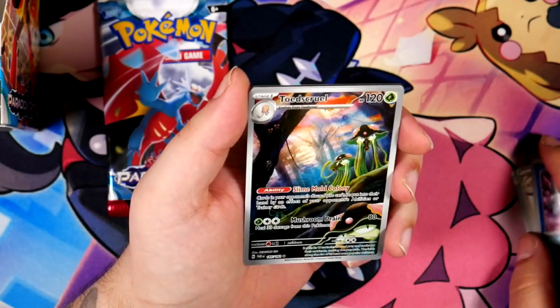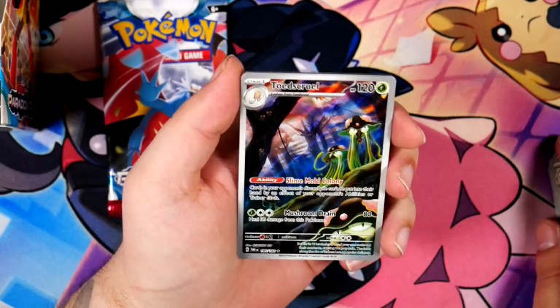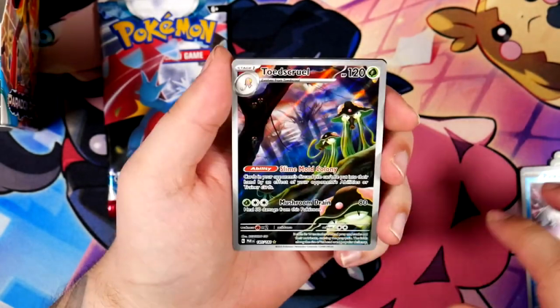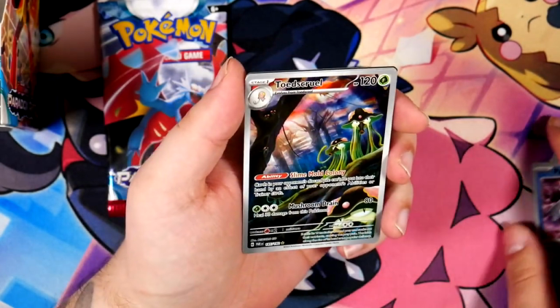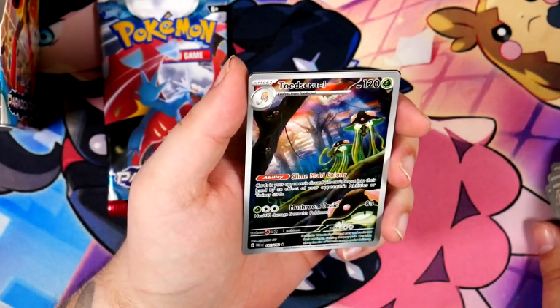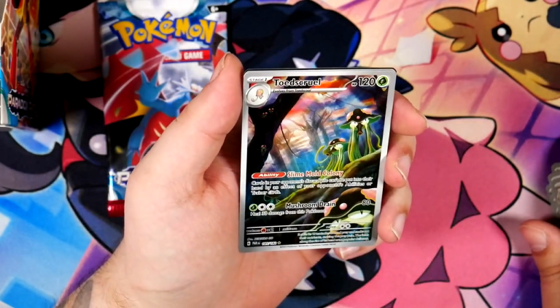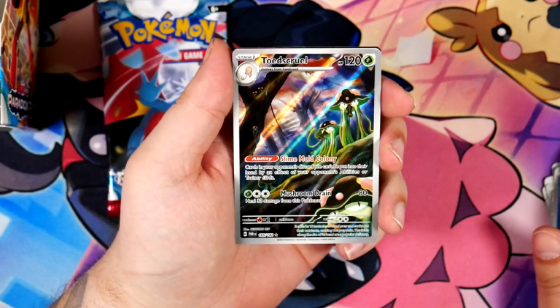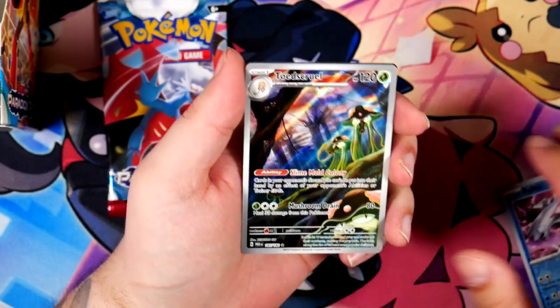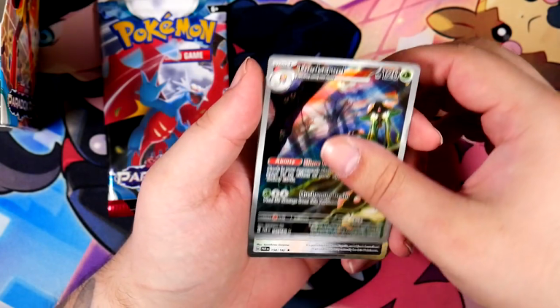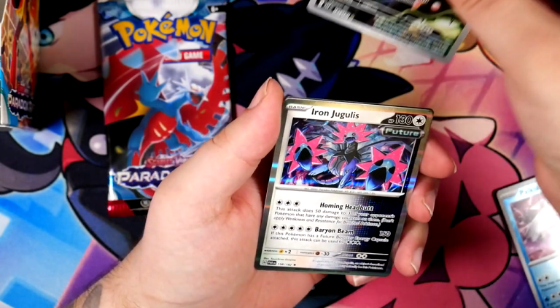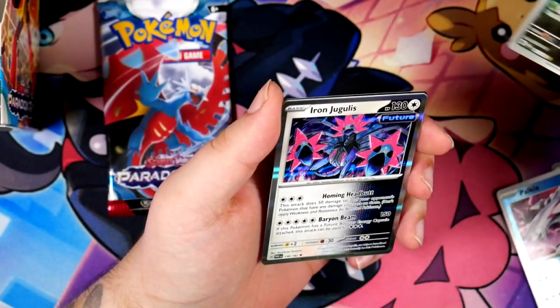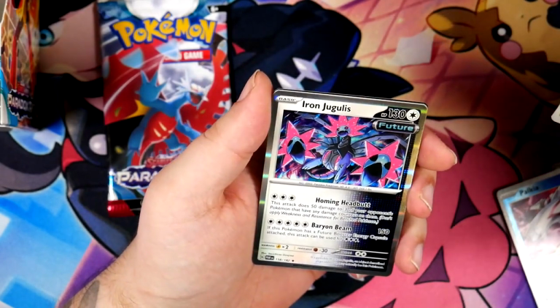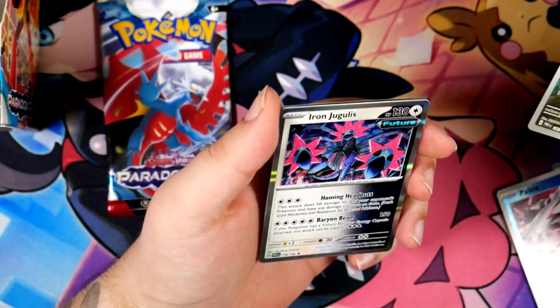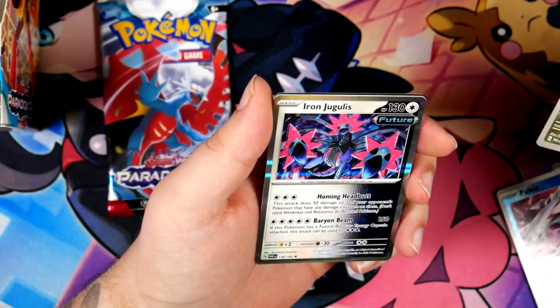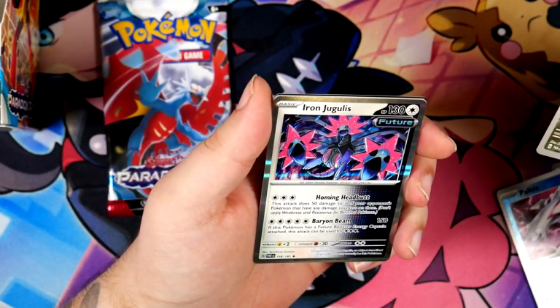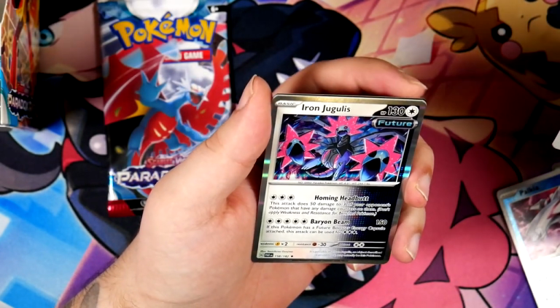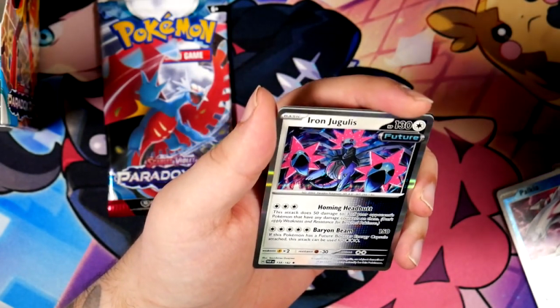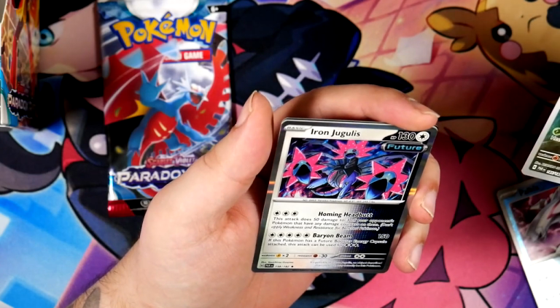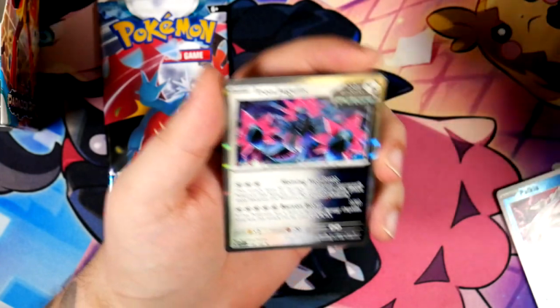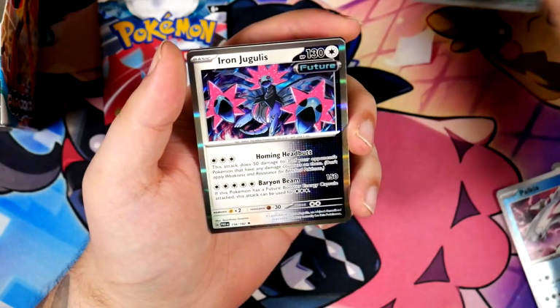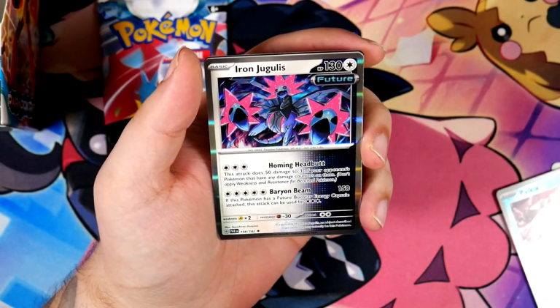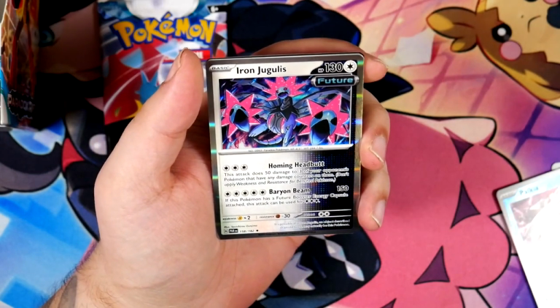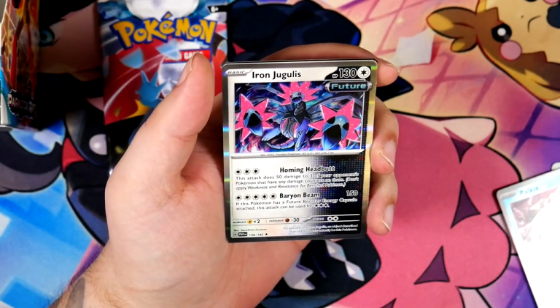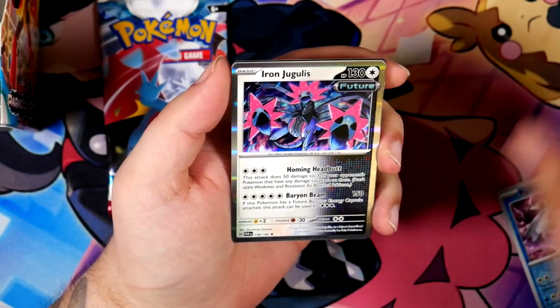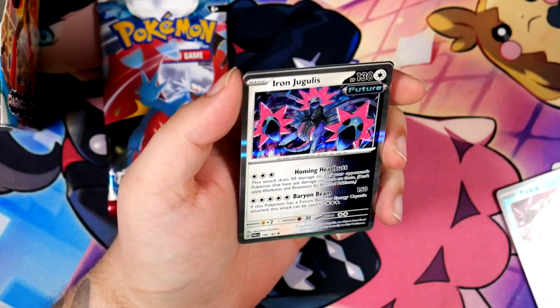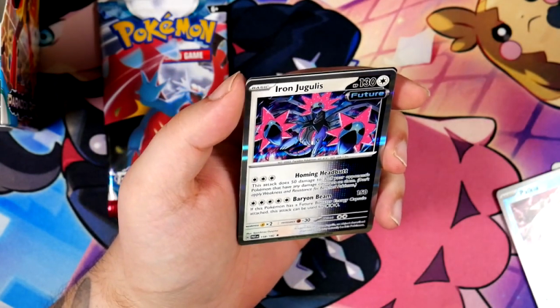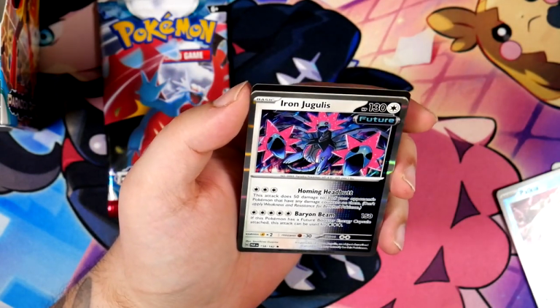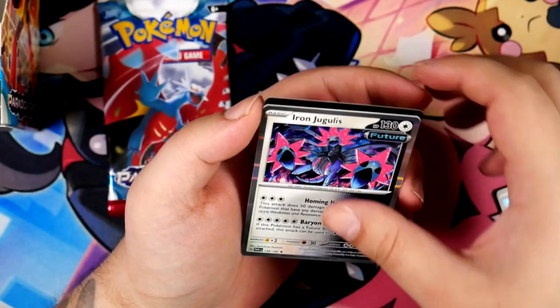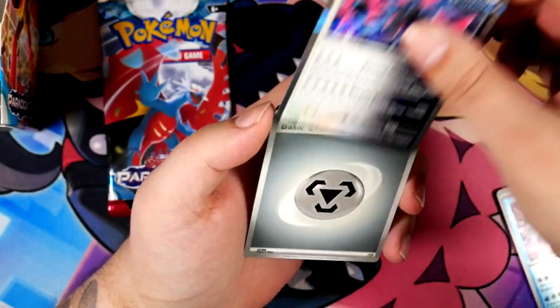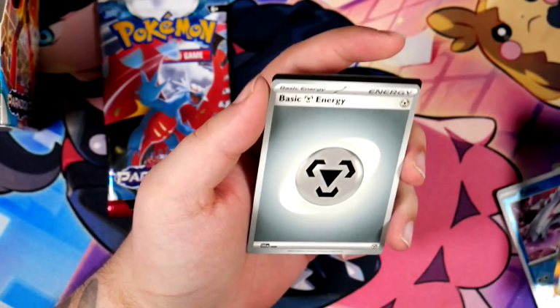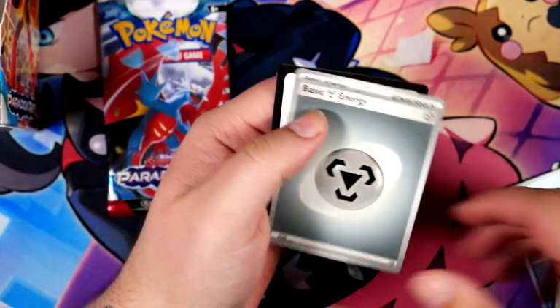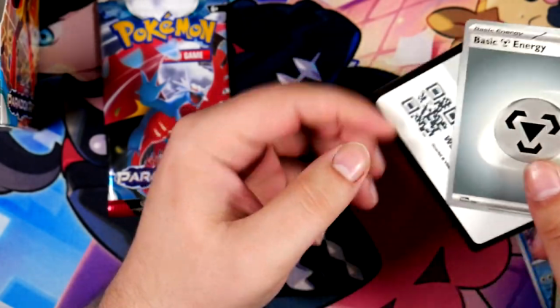A Toadscrewal — here's another cool illustration rare. Nice. An Iron Jugulis — I'm hoping I'm pronouncing that right. That looks like a machine version of Hydreigon. Very, very cool.